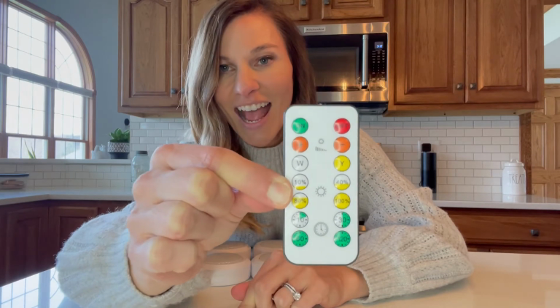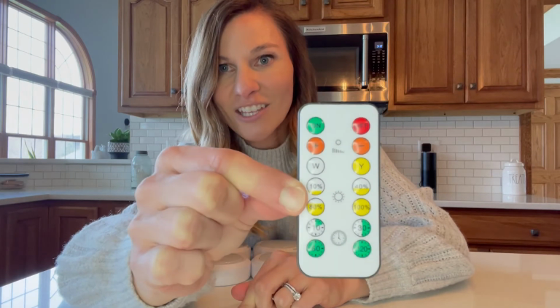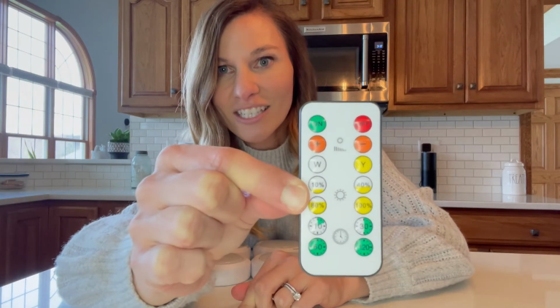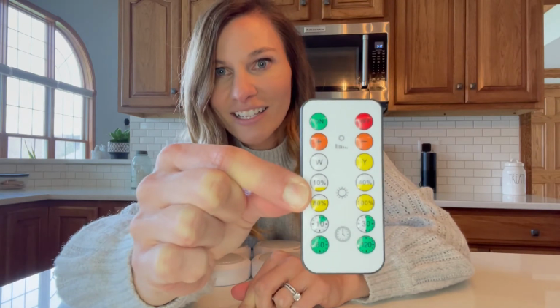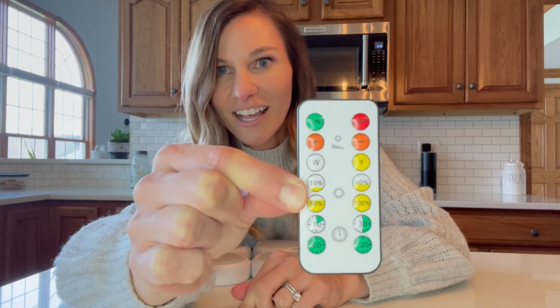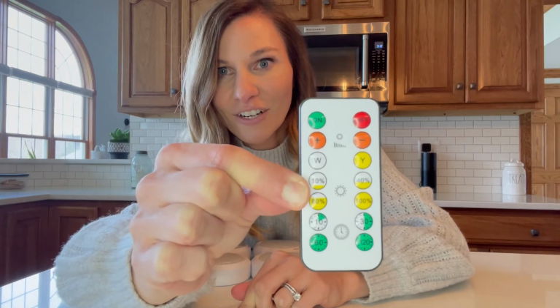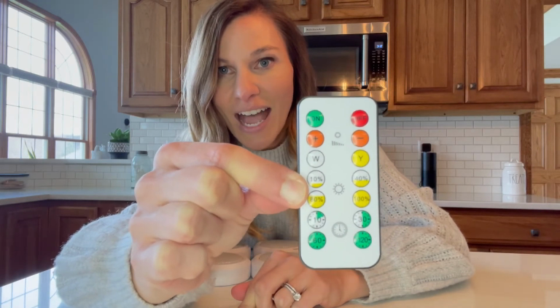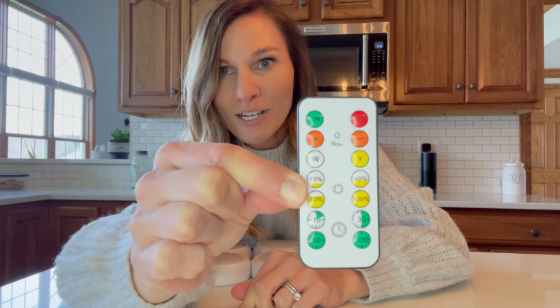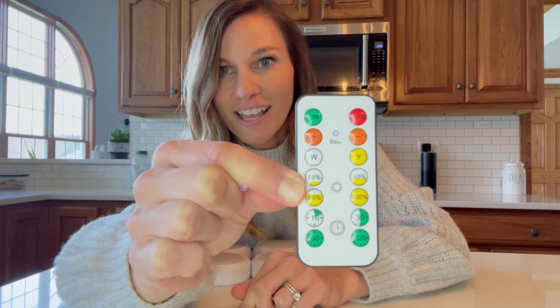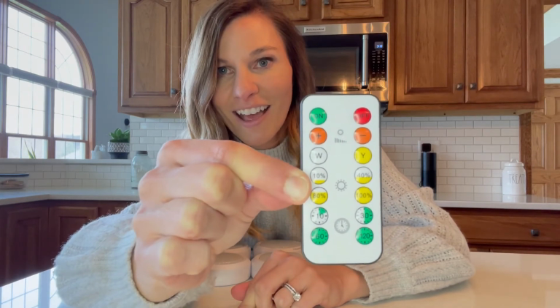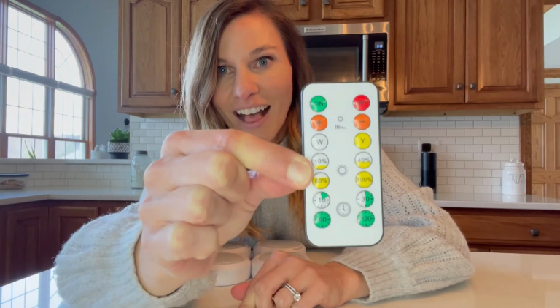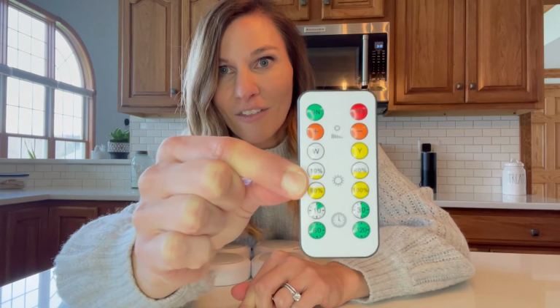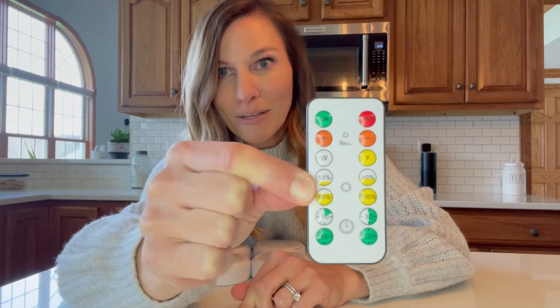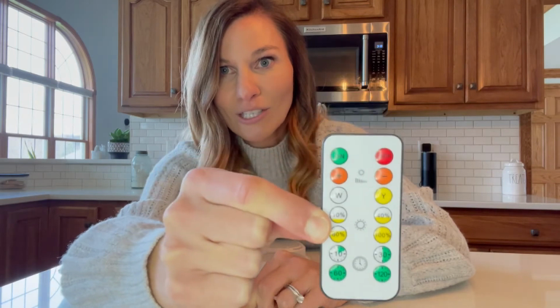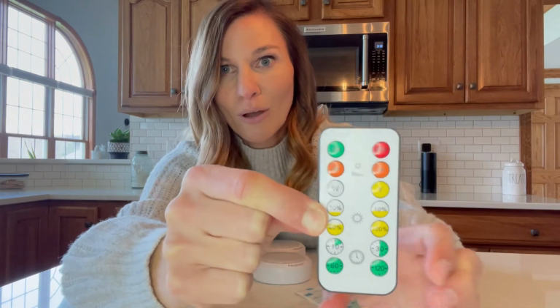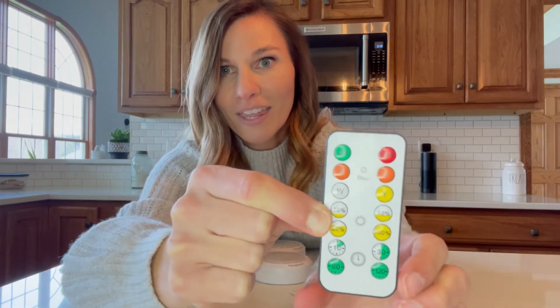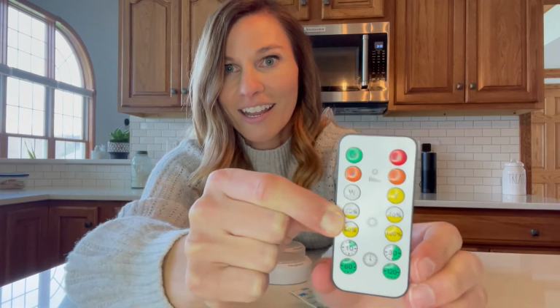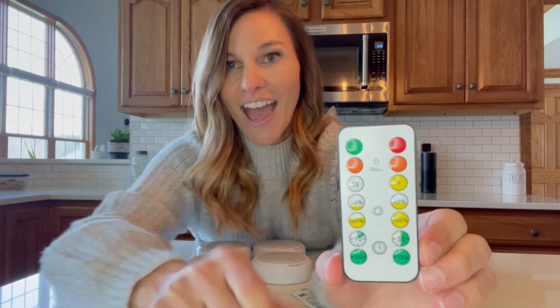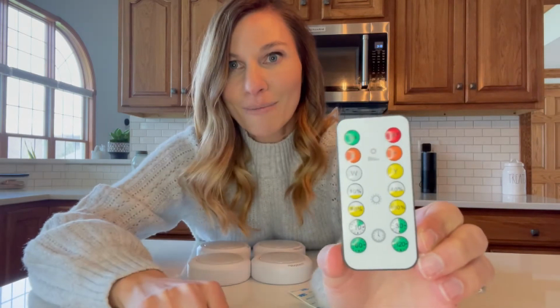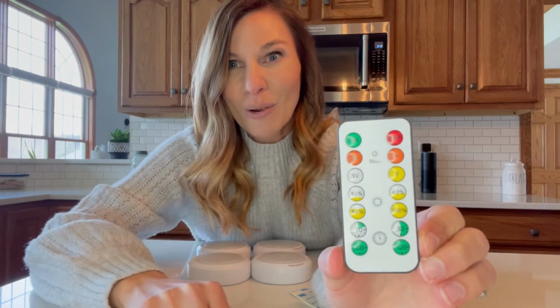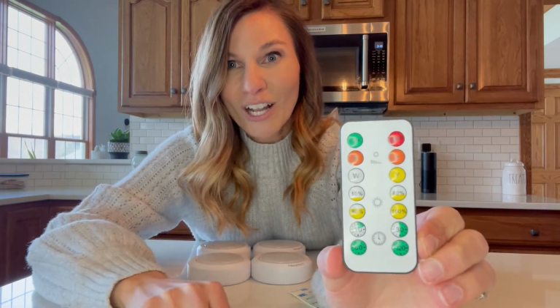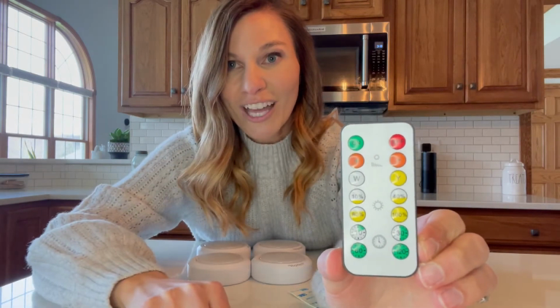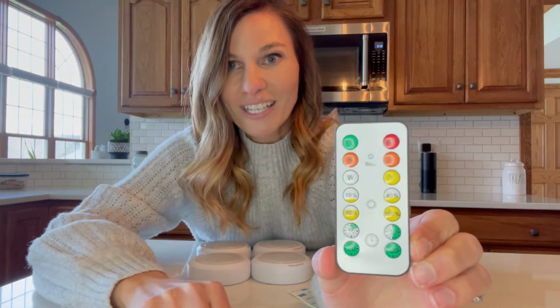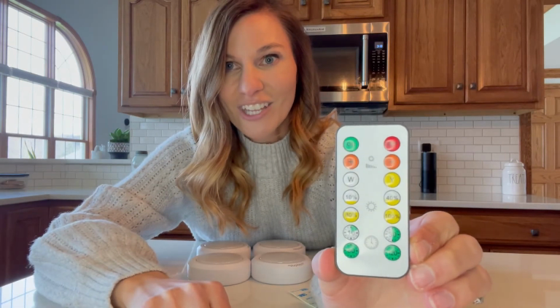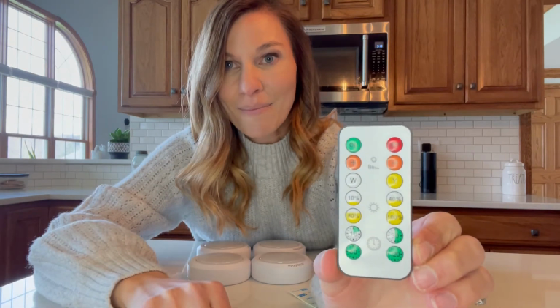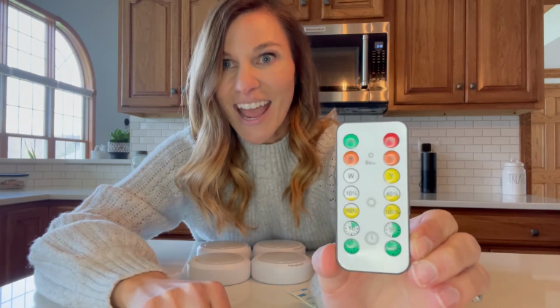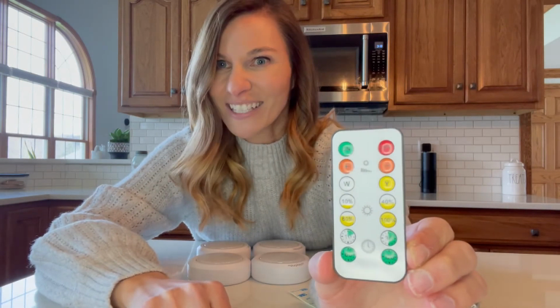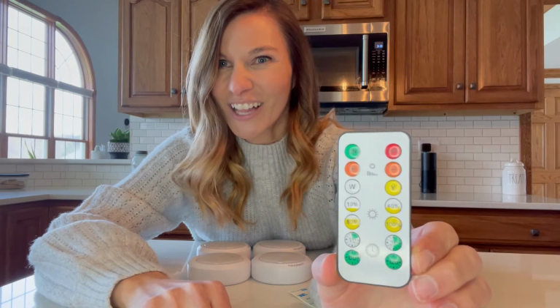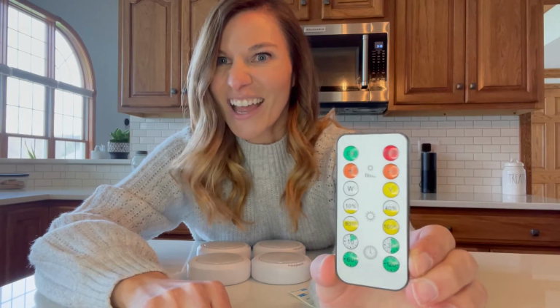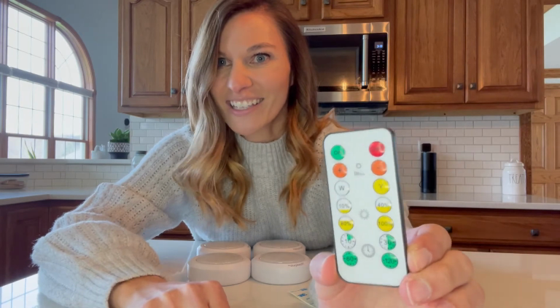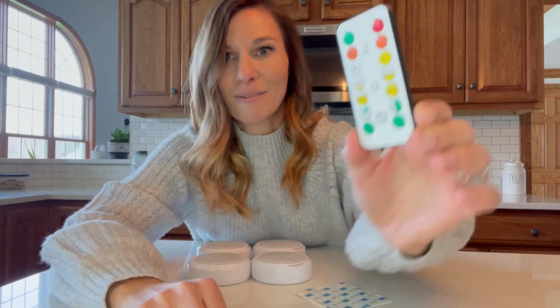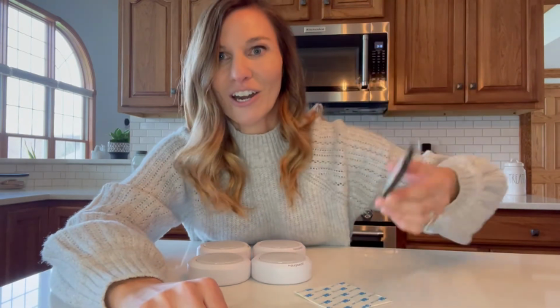And then there's different timers. I love that I'm going to be able to use the remote with it. I'm going to show you what it's going to look like when it's under the cabinet and what it's going to look like at nighttime in the dark.